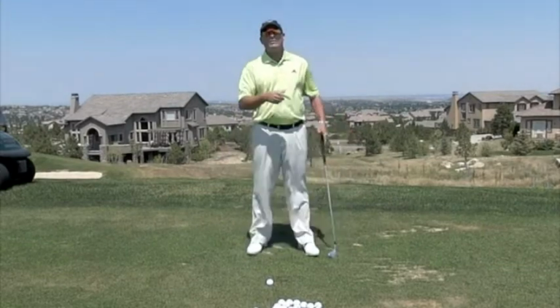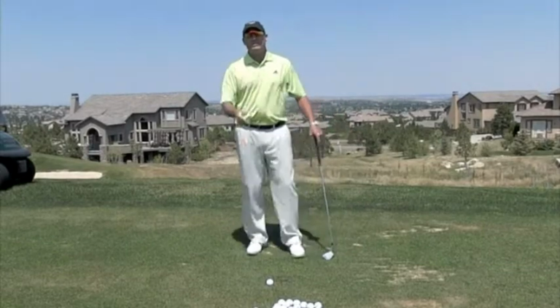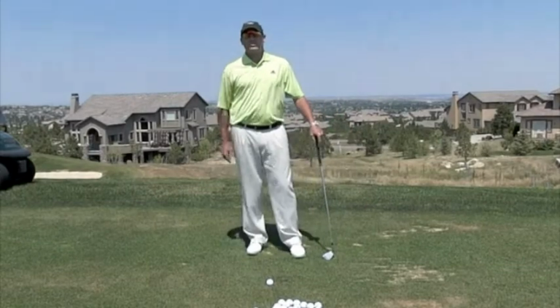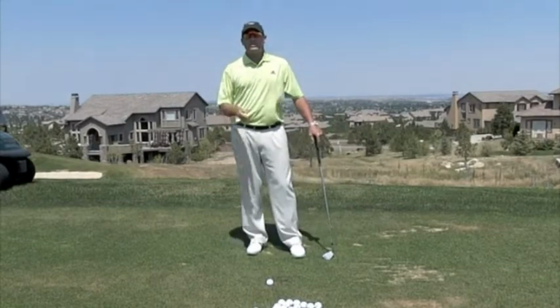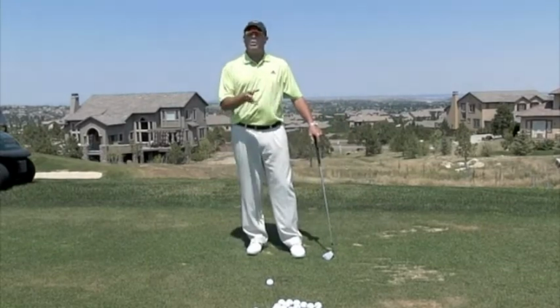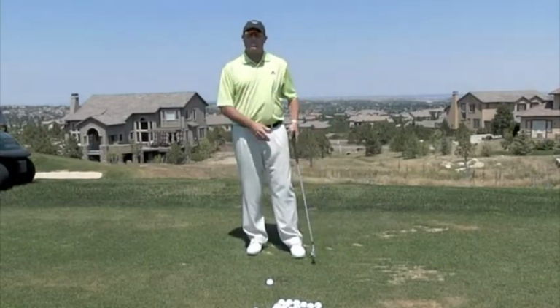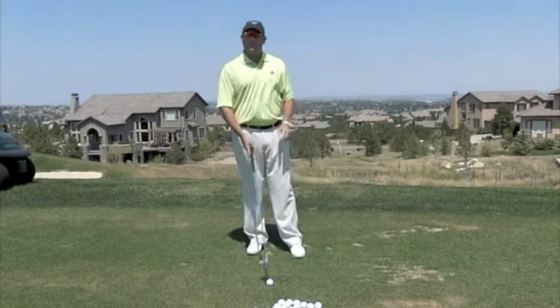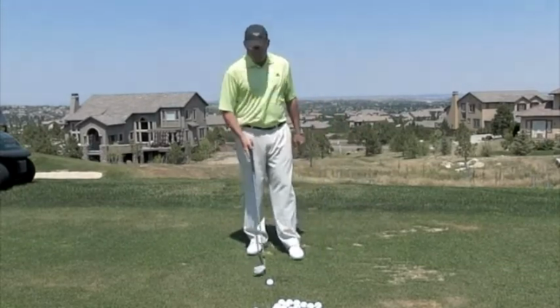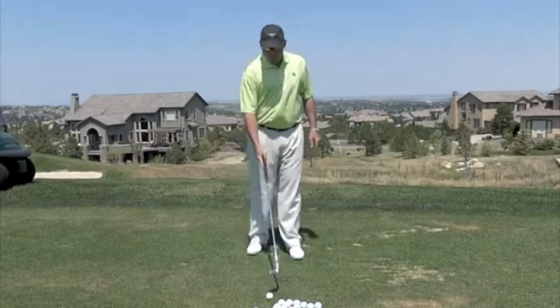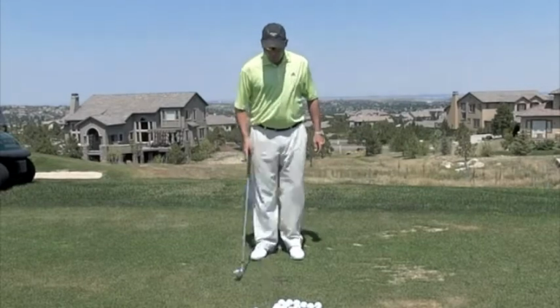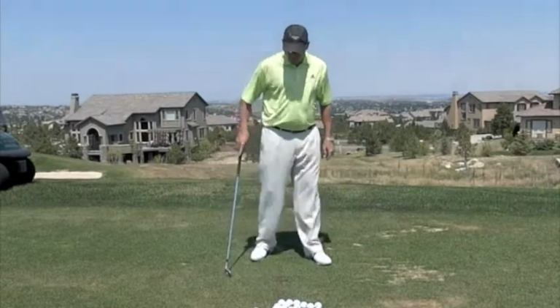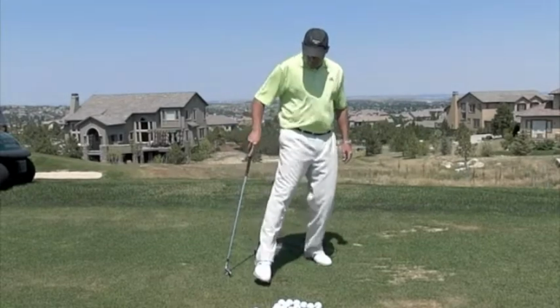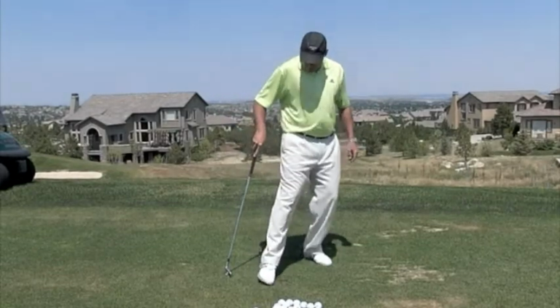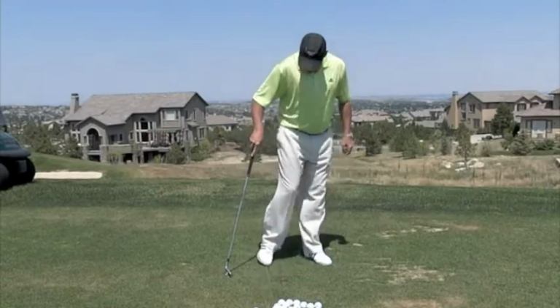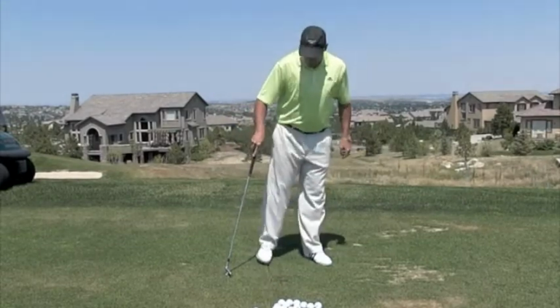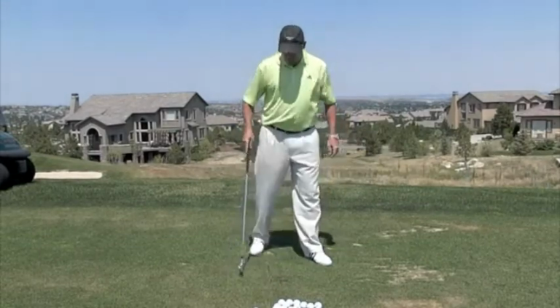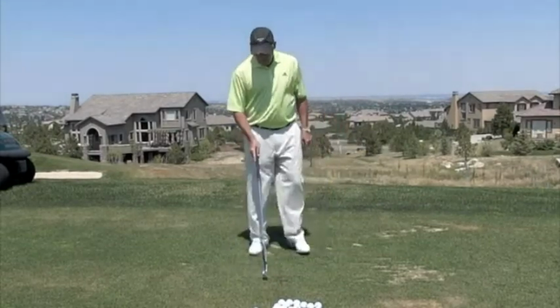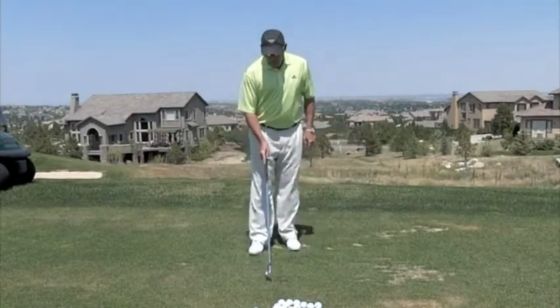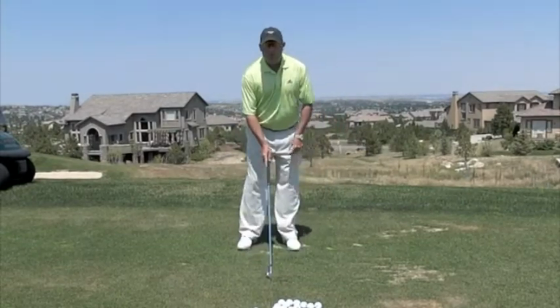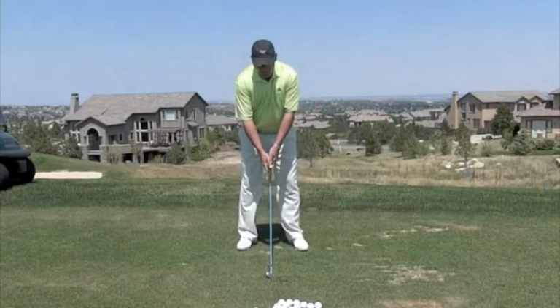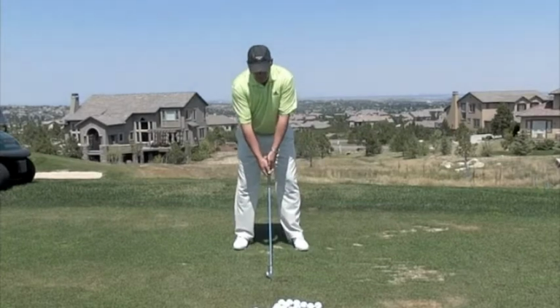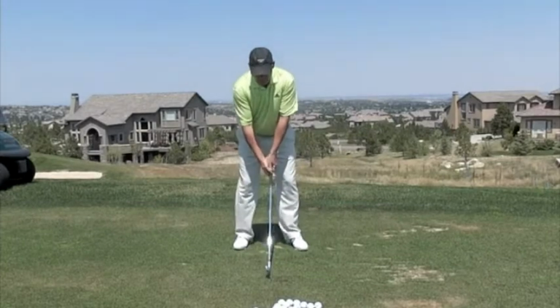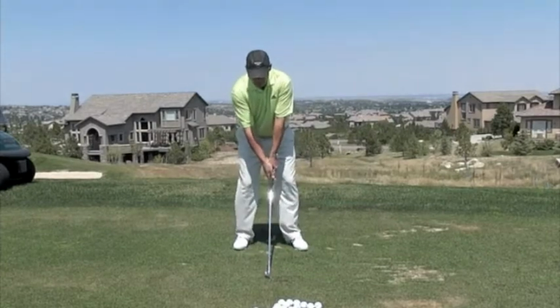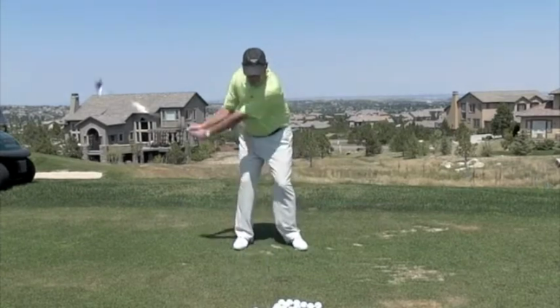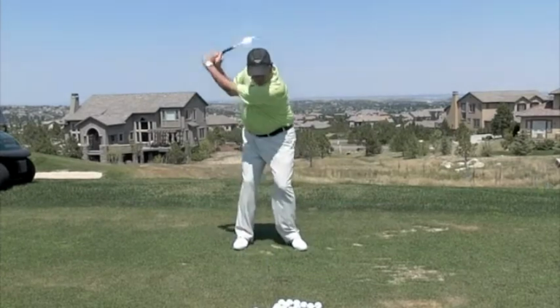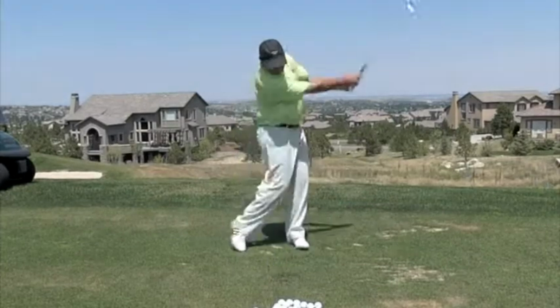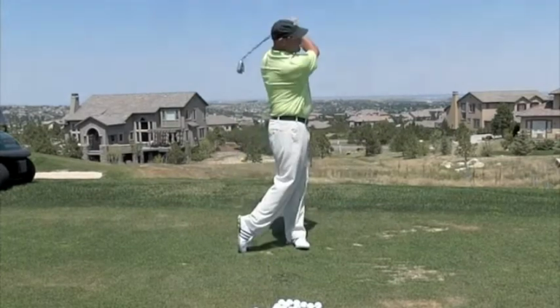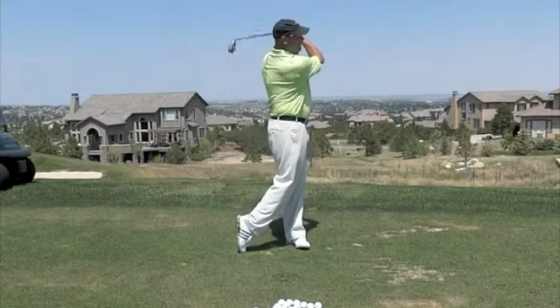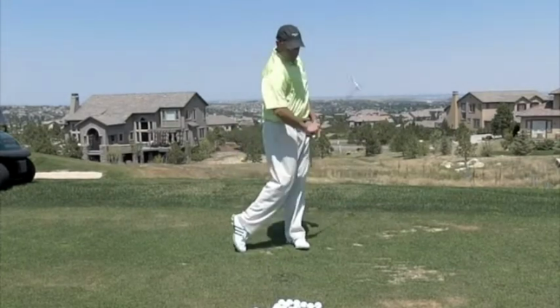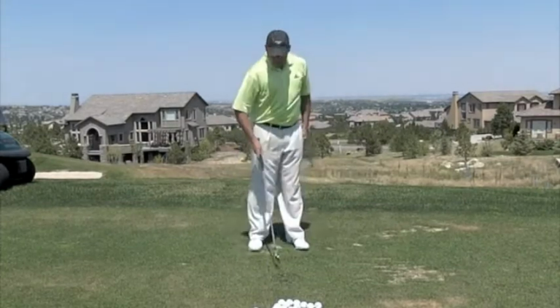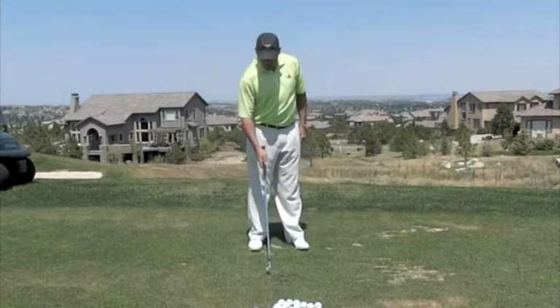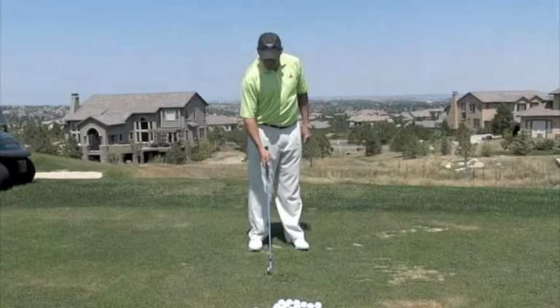Let me give you a great drill to let you know if you're swaying or if you're not swaying. What I do is I draw a line in the ground with my foot, I put the club on the line, I make a practice swing, and I look down at my divot.